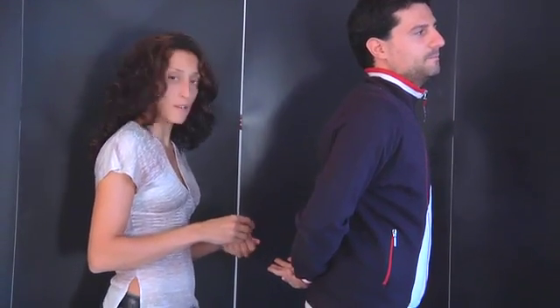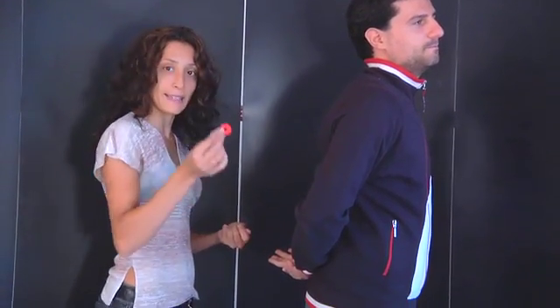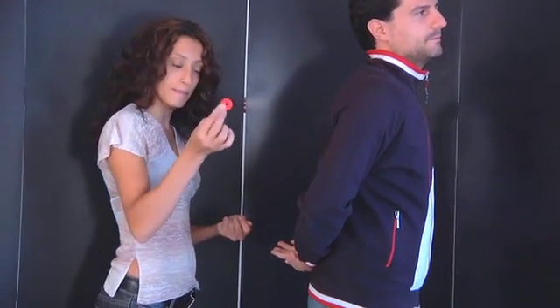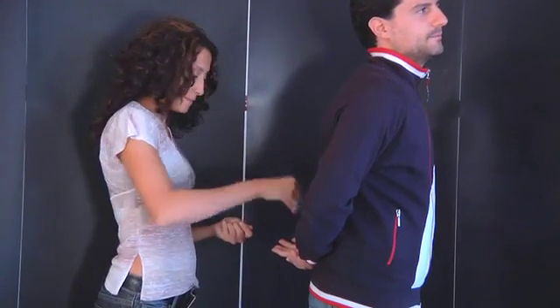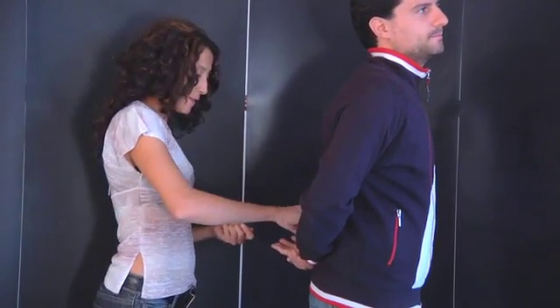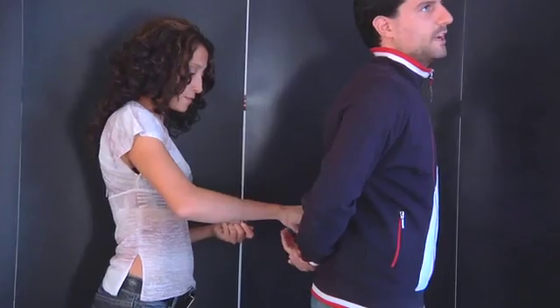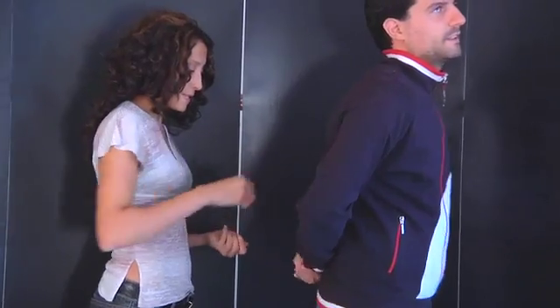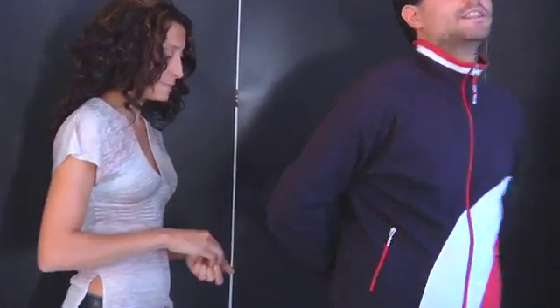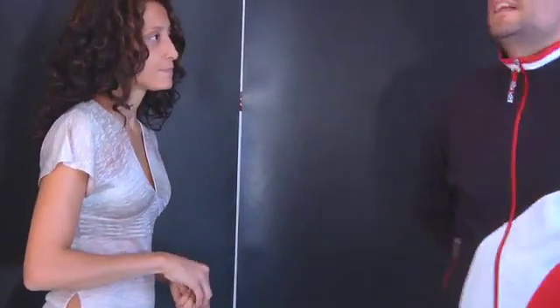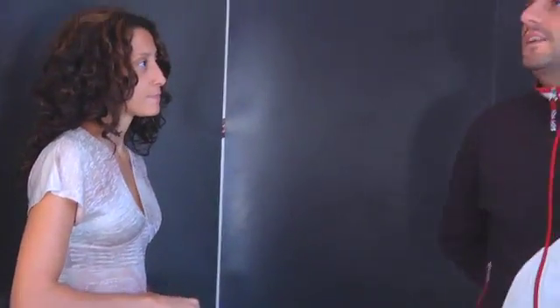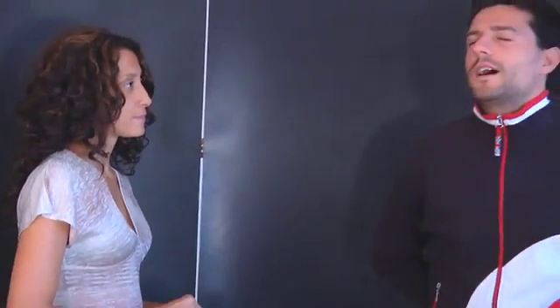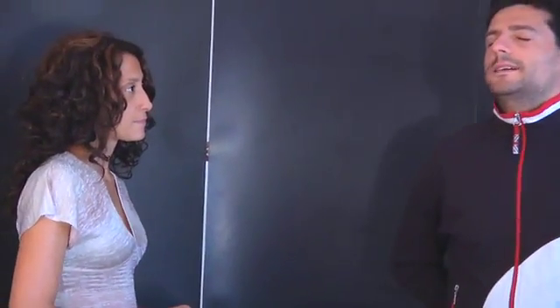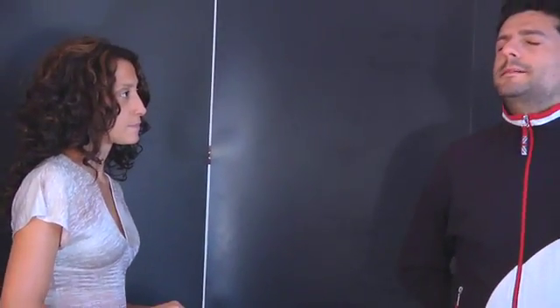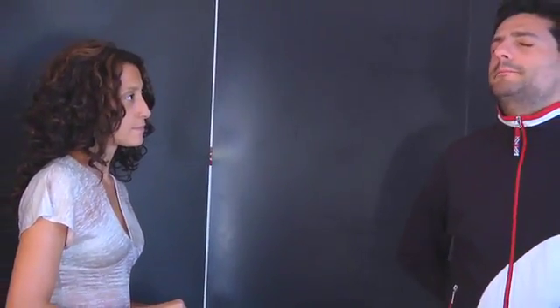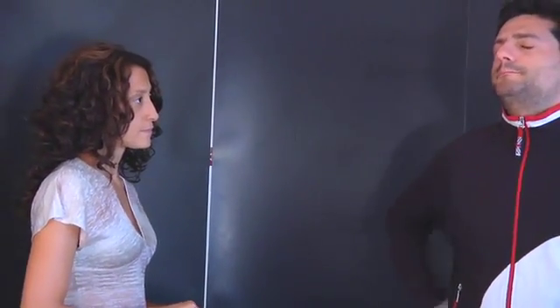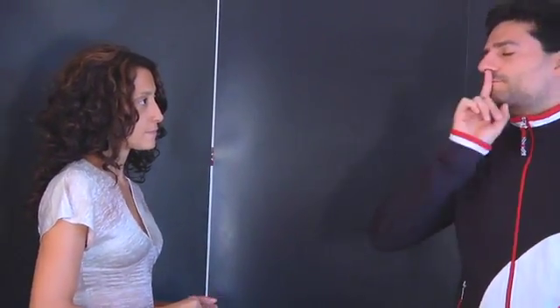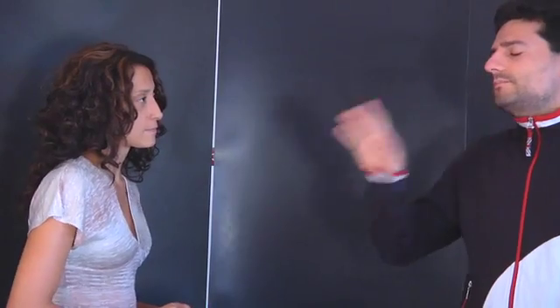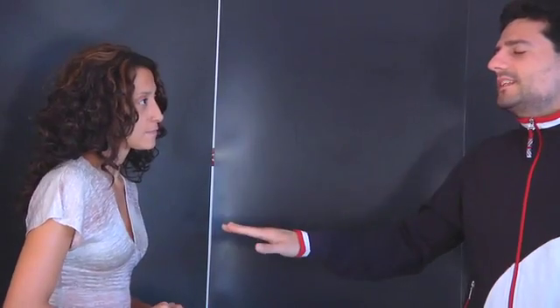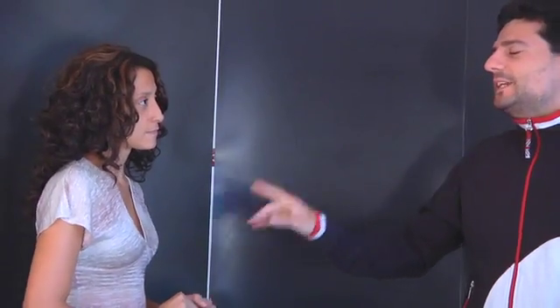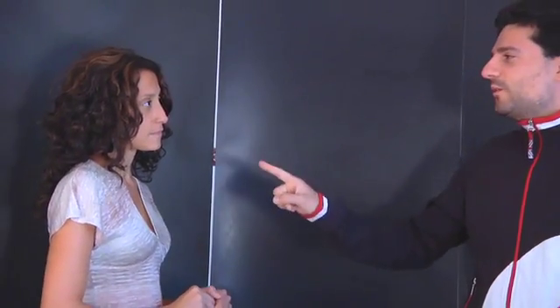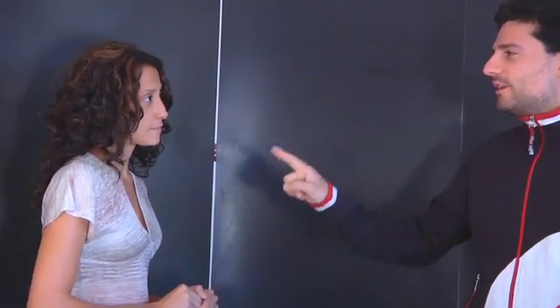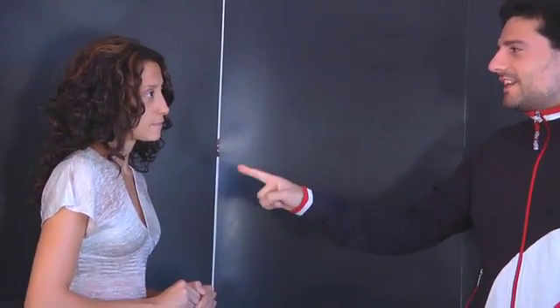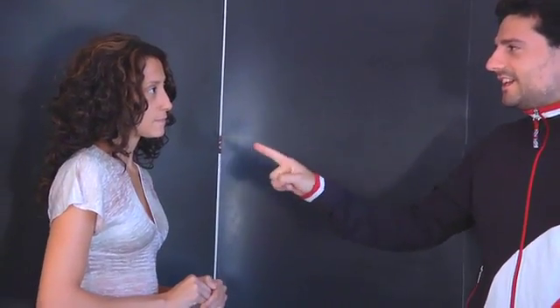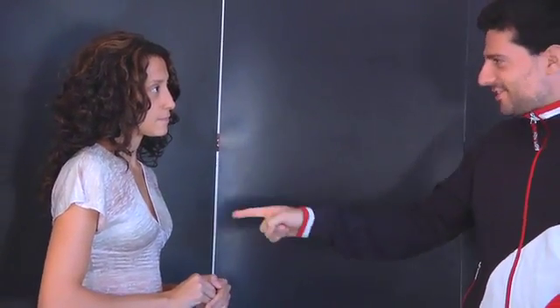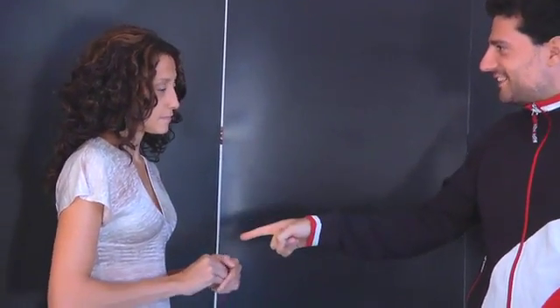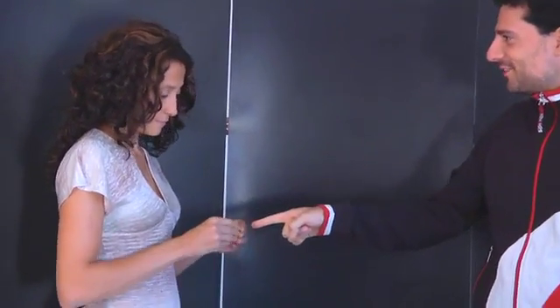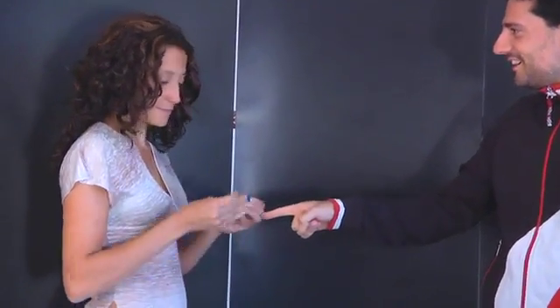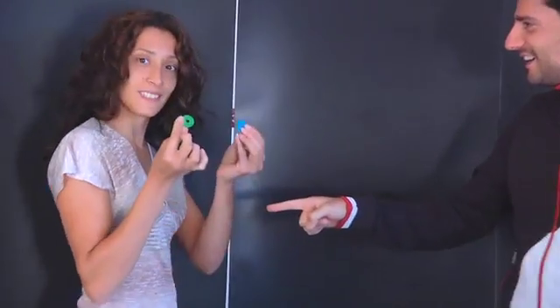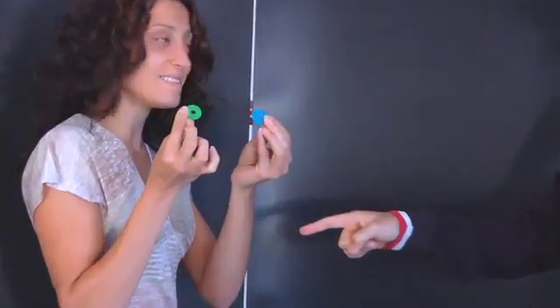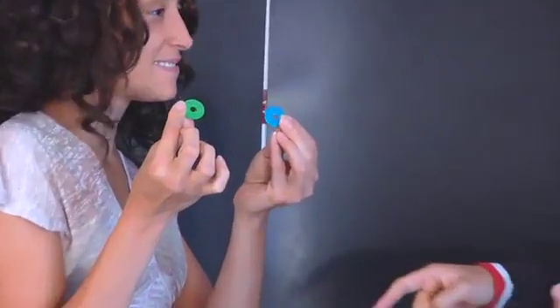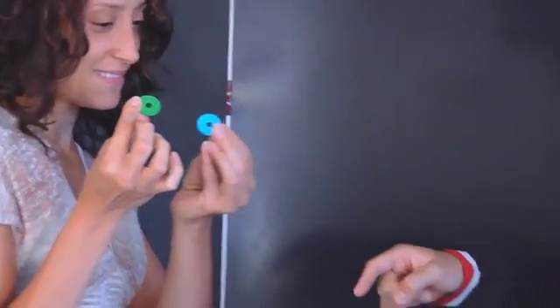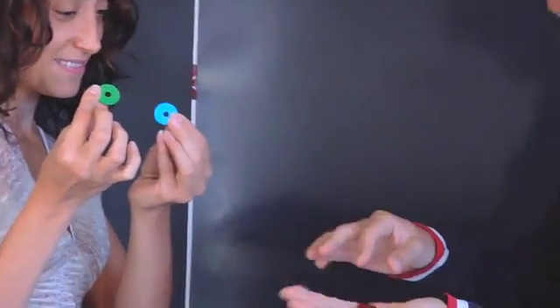Okay. Done. So I think your colors are green and blue. Well, I have the red one.